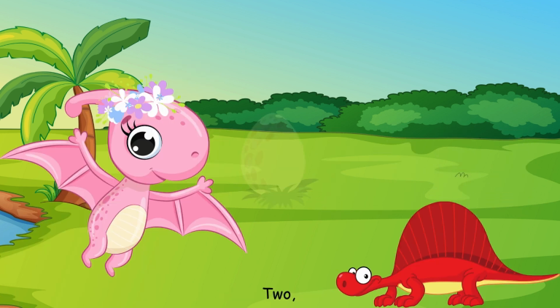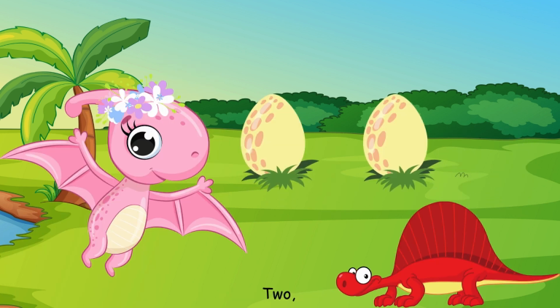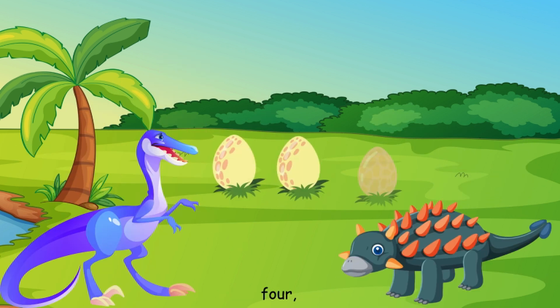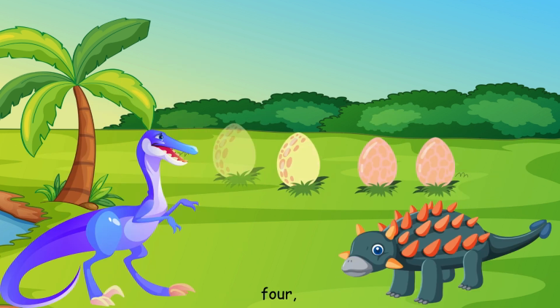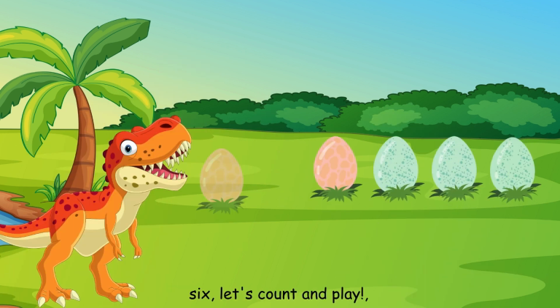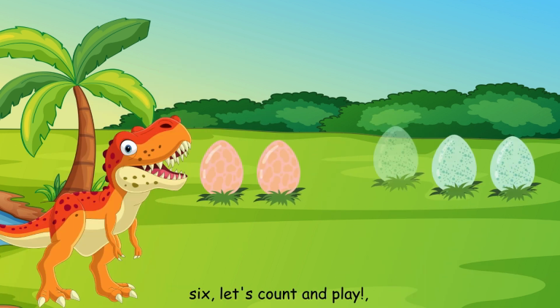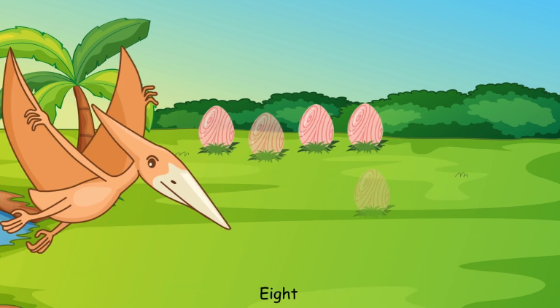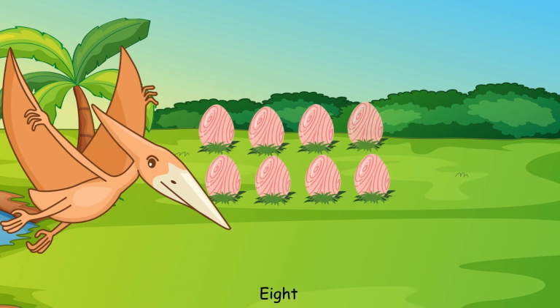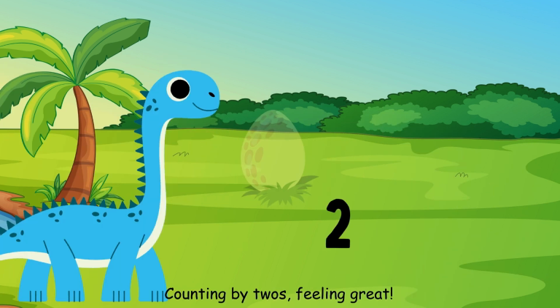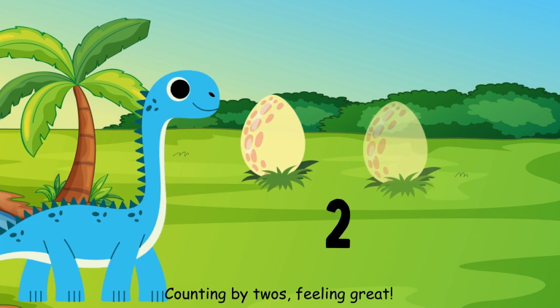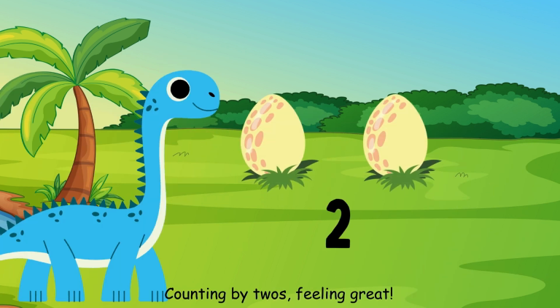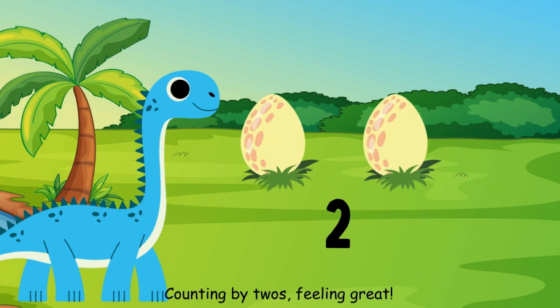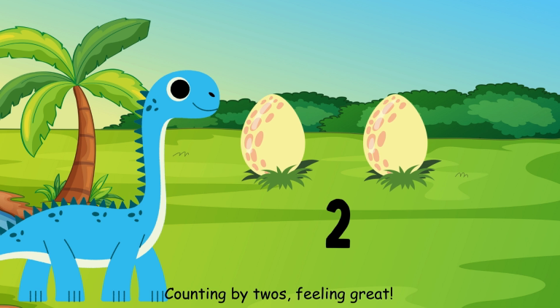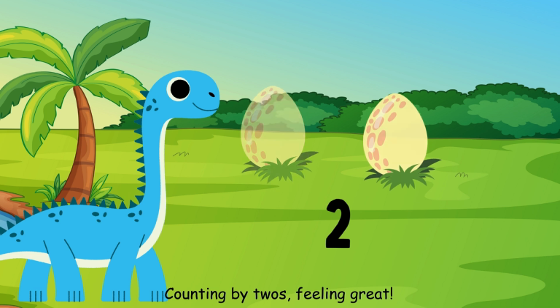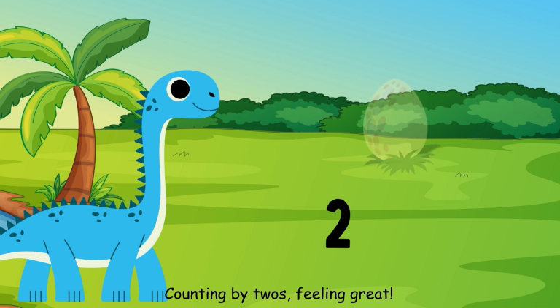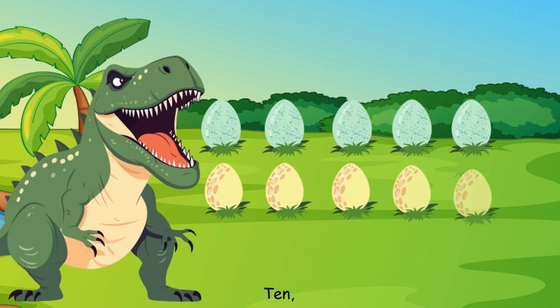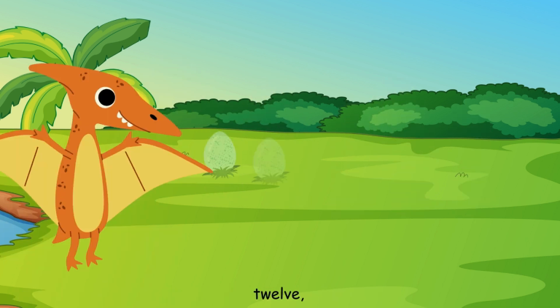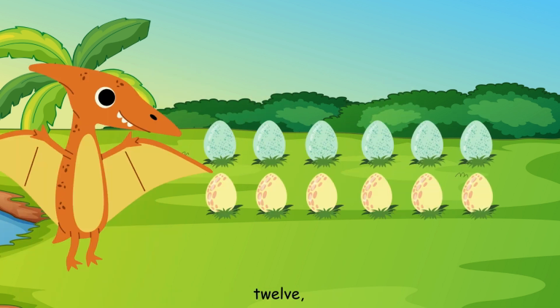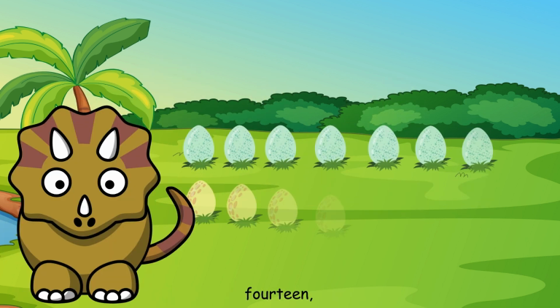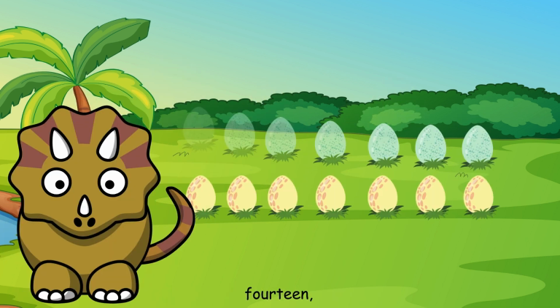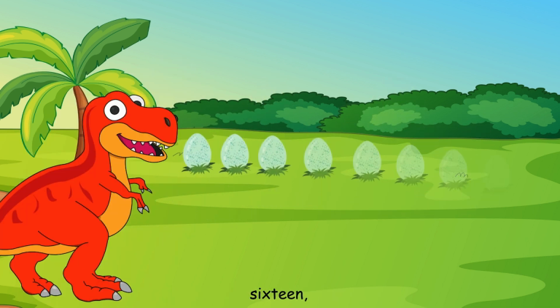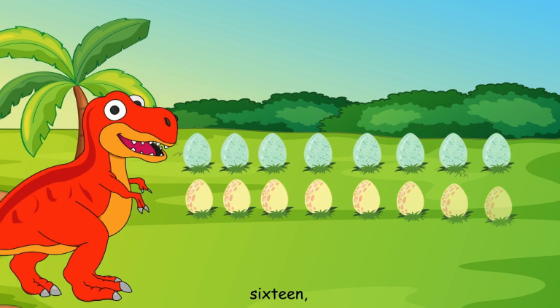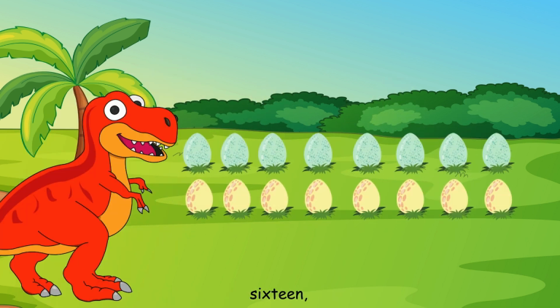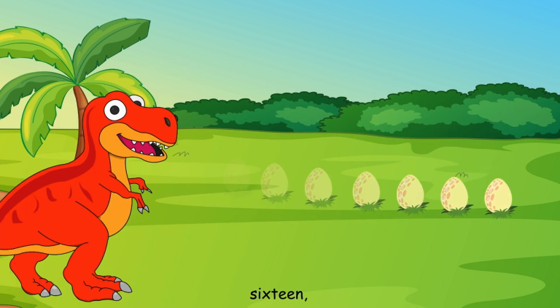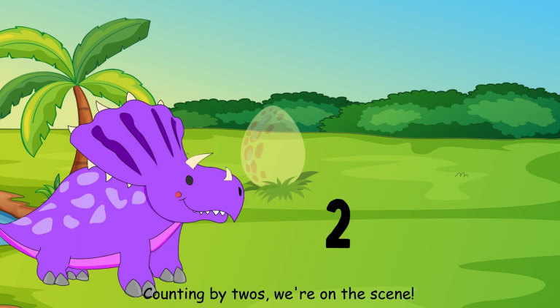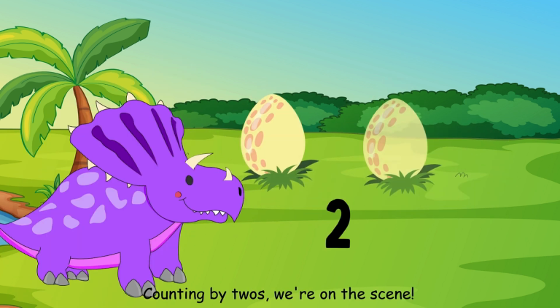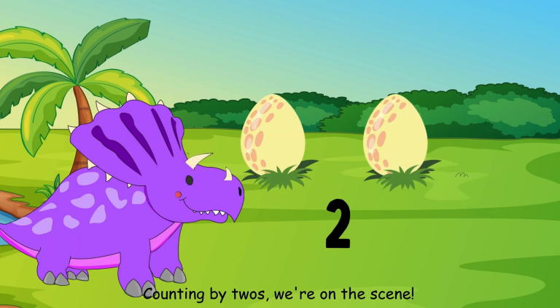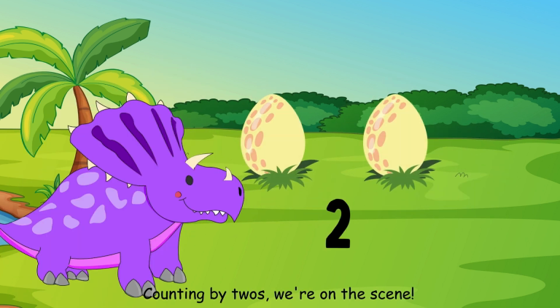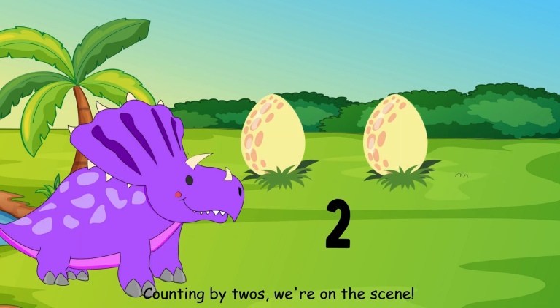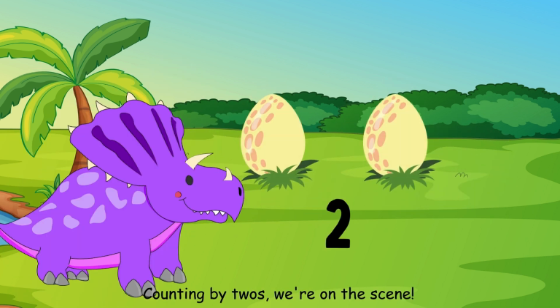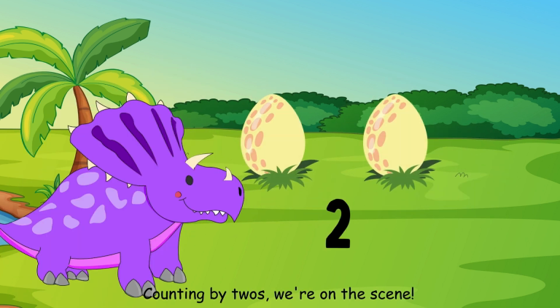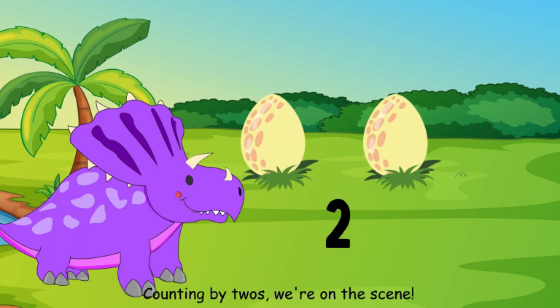Two, four, six, eight, counting by twos, feeling great. Ten, twelve, fourteen, sixteen, counting by twos, we're on the same.